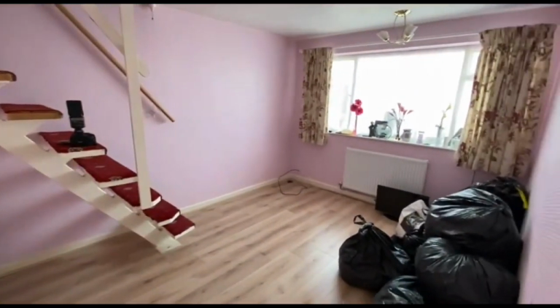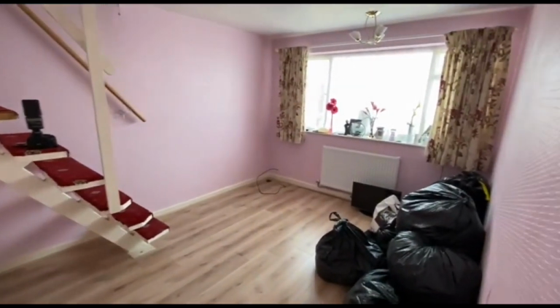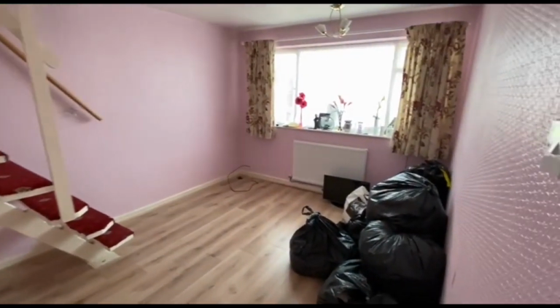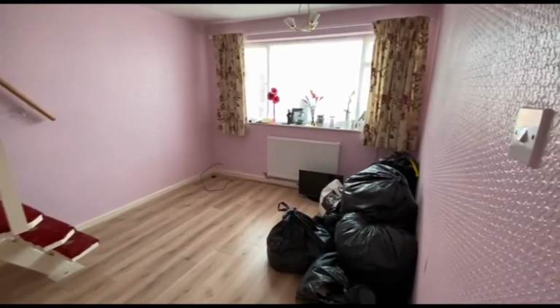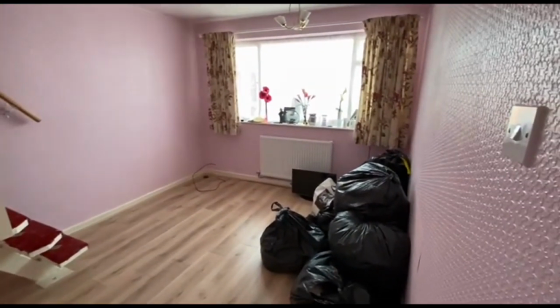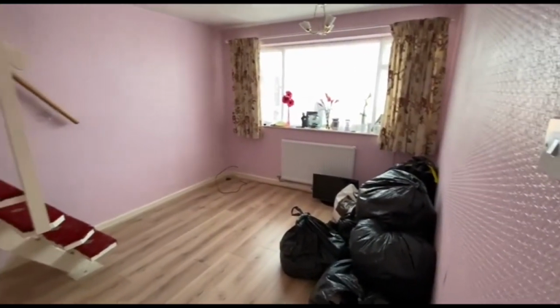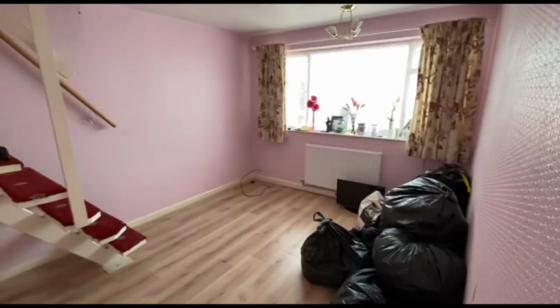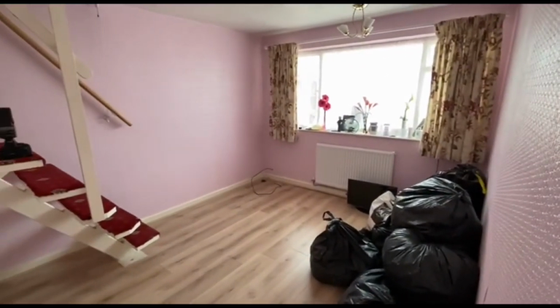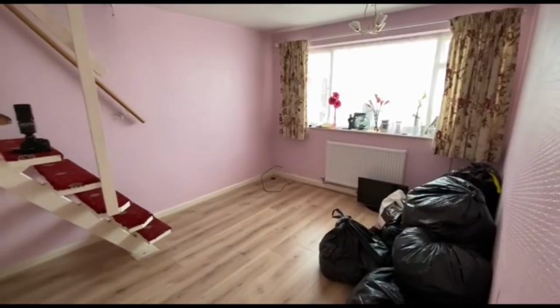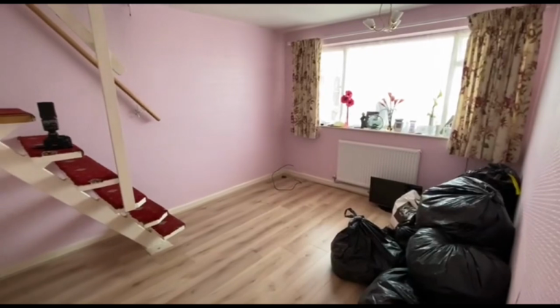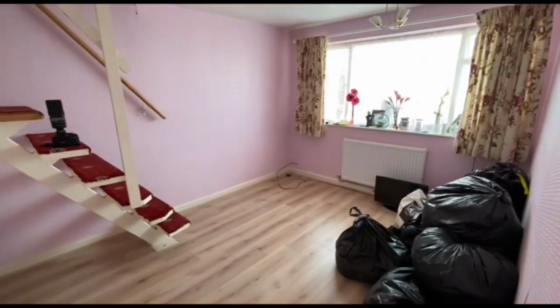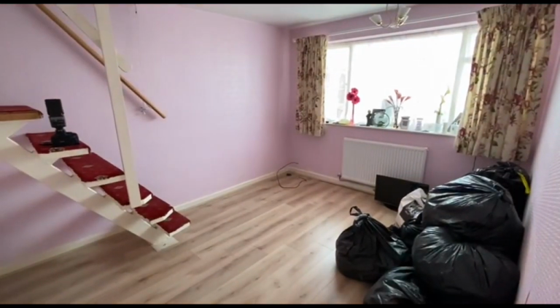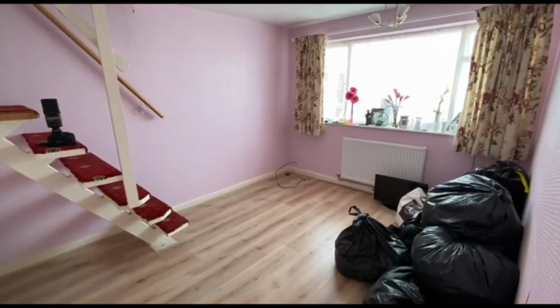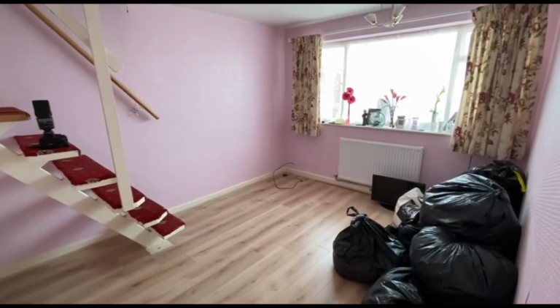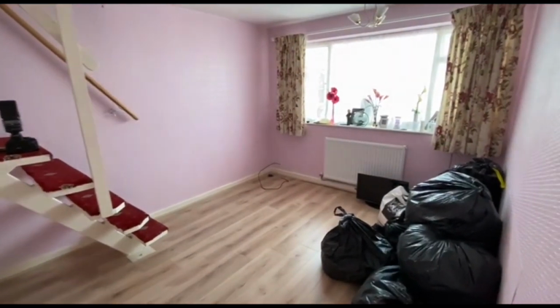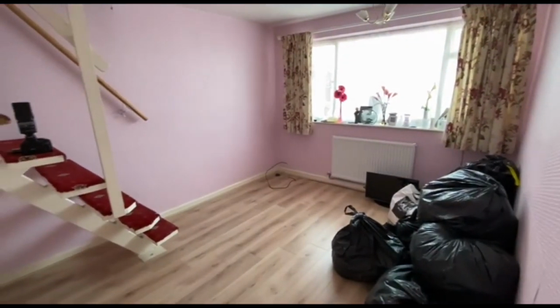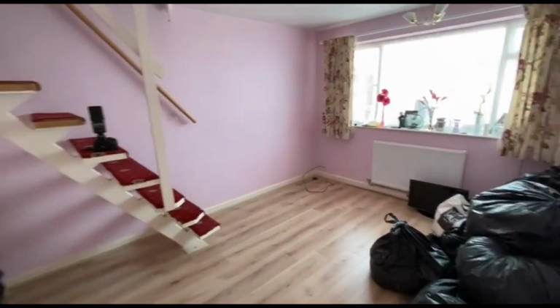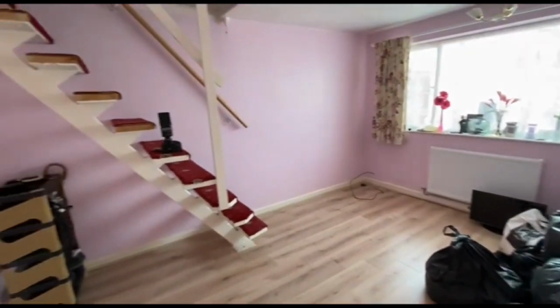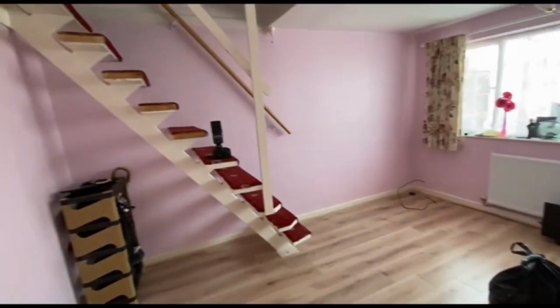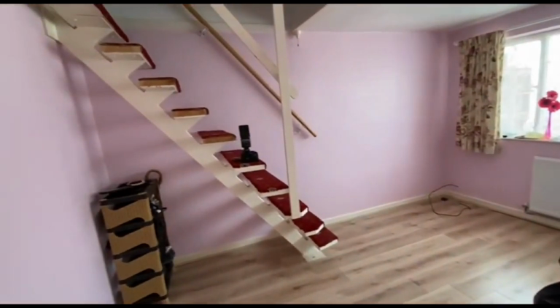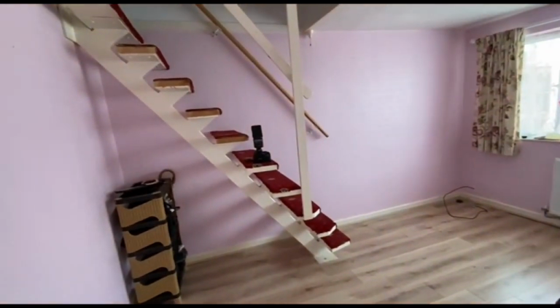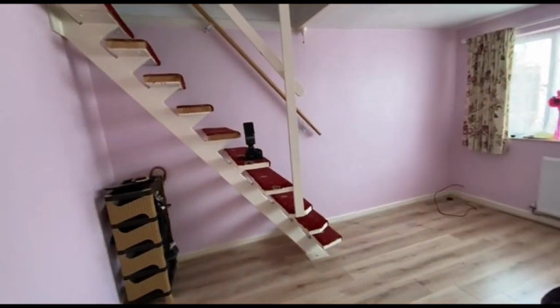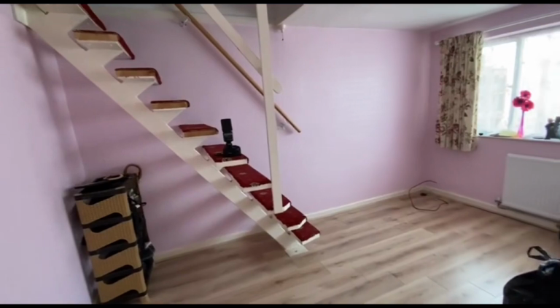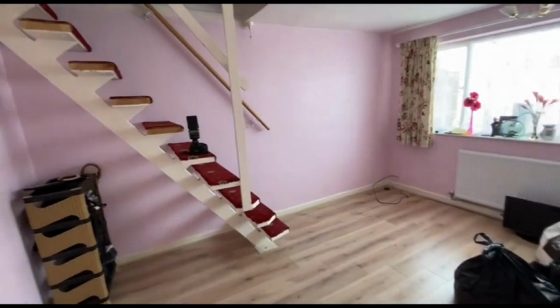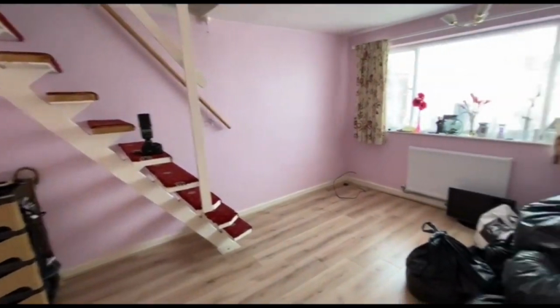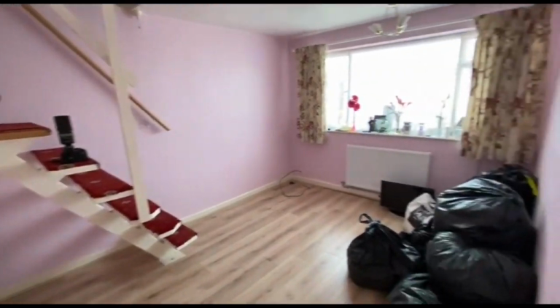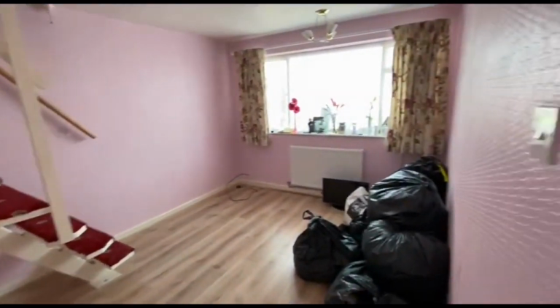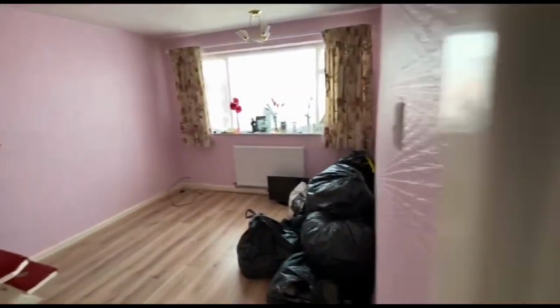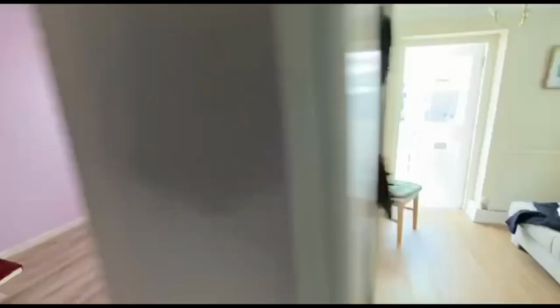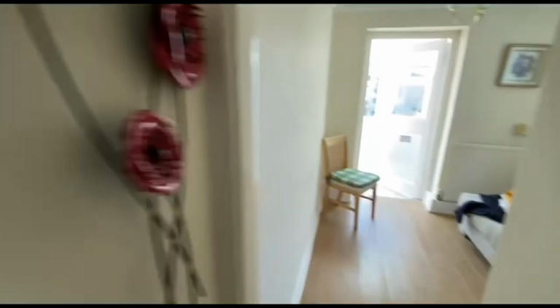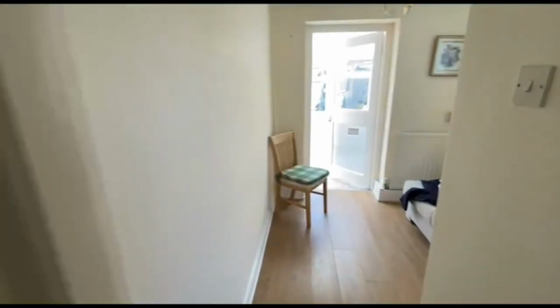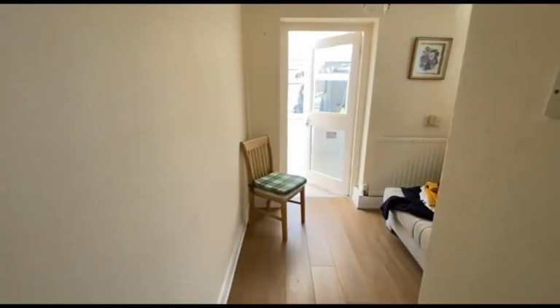There are a few belongings here, just obviously in the process of moving those out. This is the main bedroom. As you can see, it has some stairs ascending there, which we're going to have a look at in a moment. And then, obviously, this was originally the second bedroom.